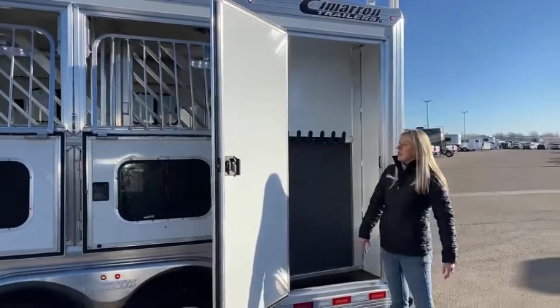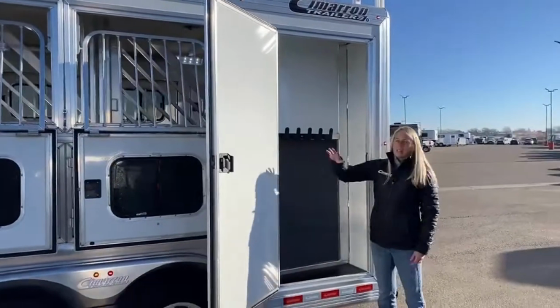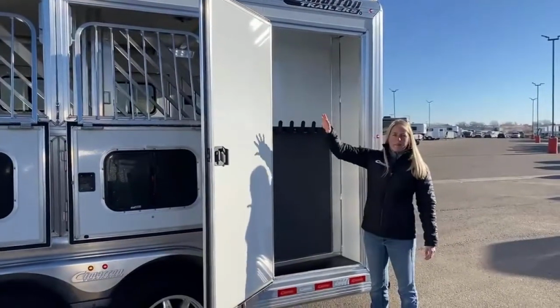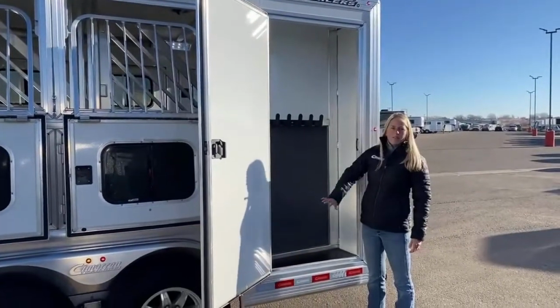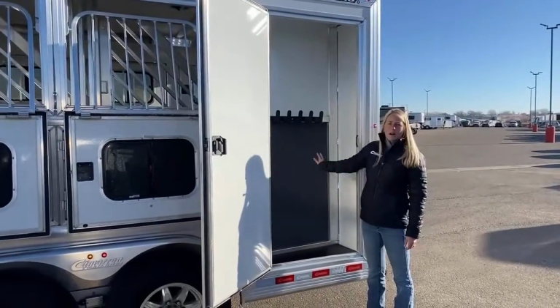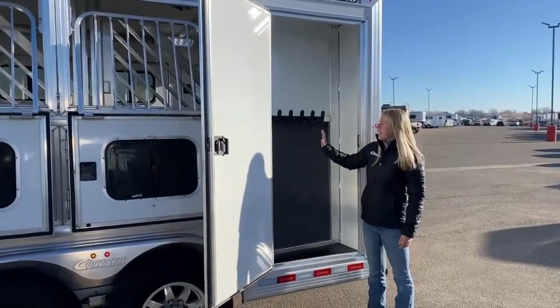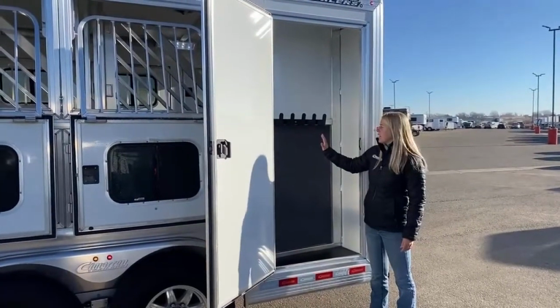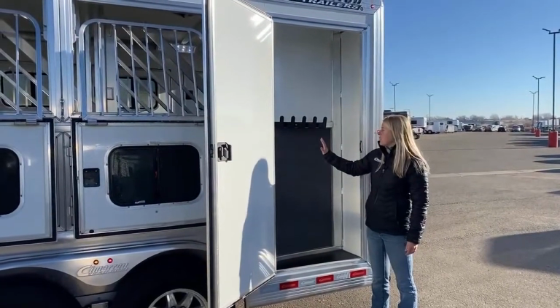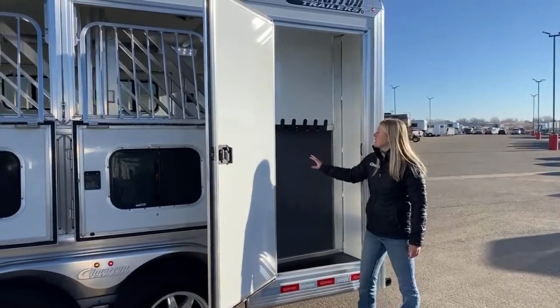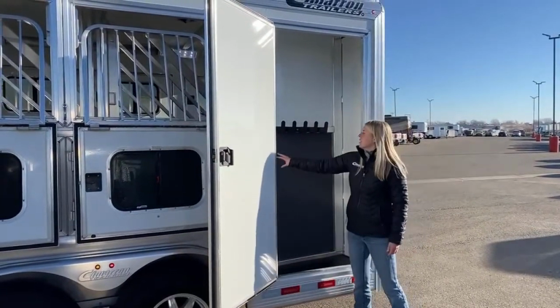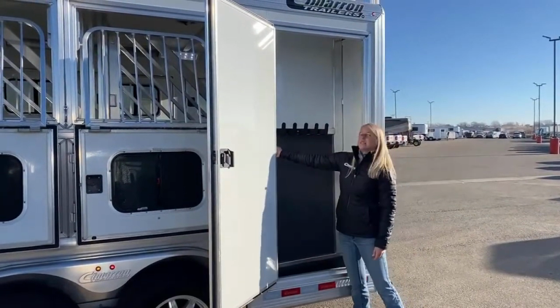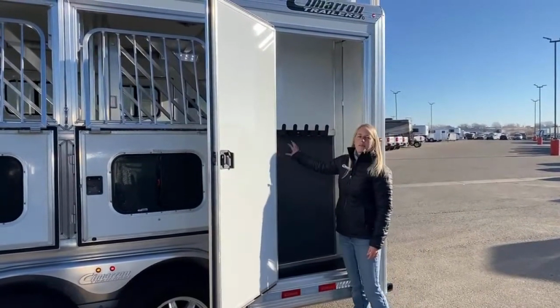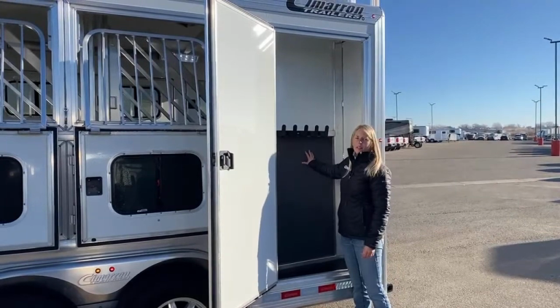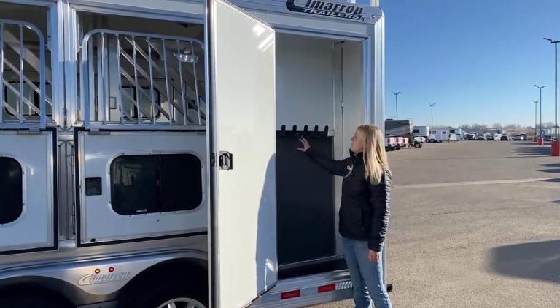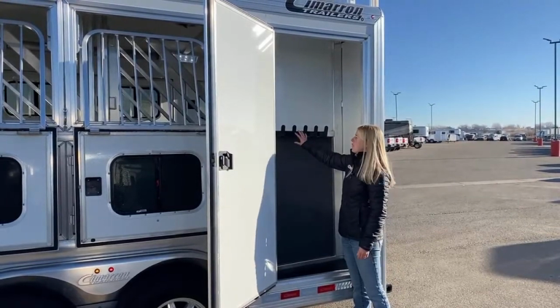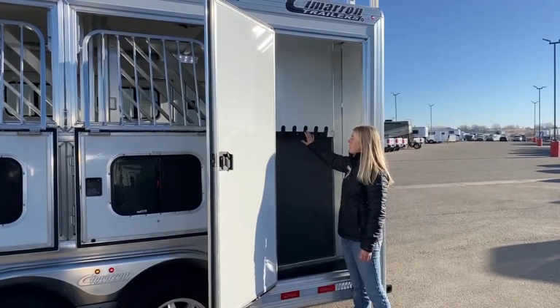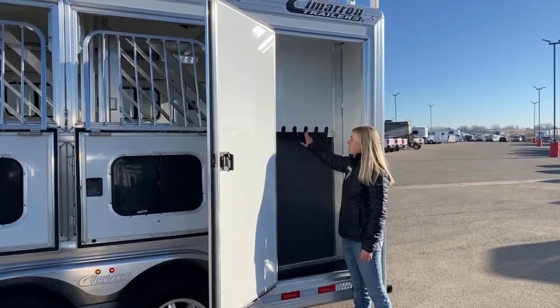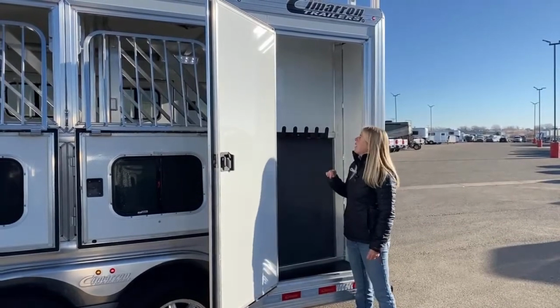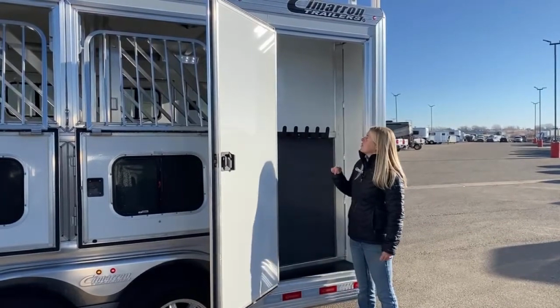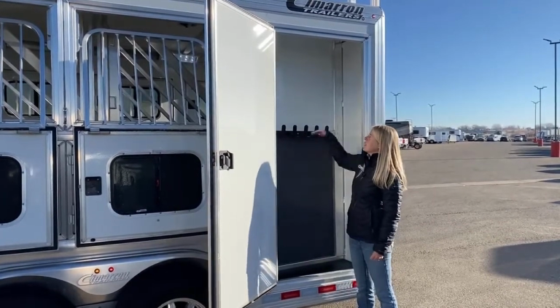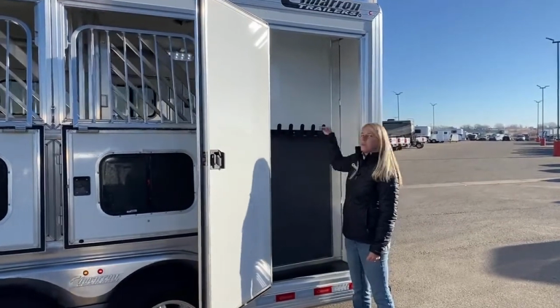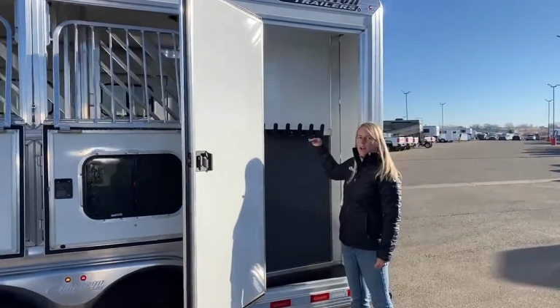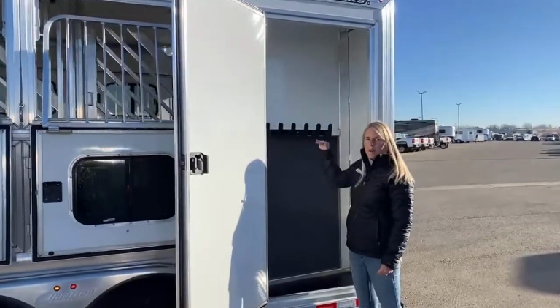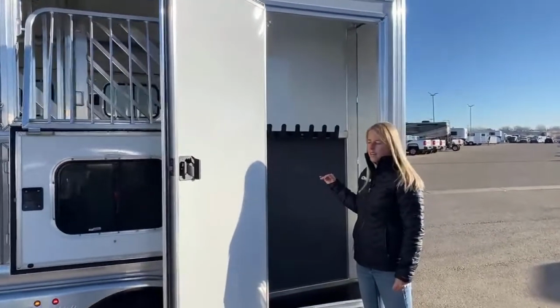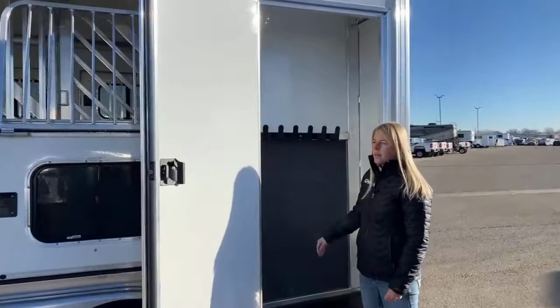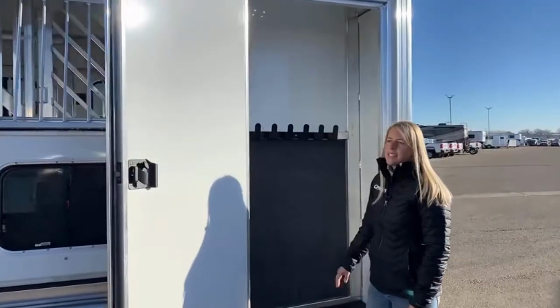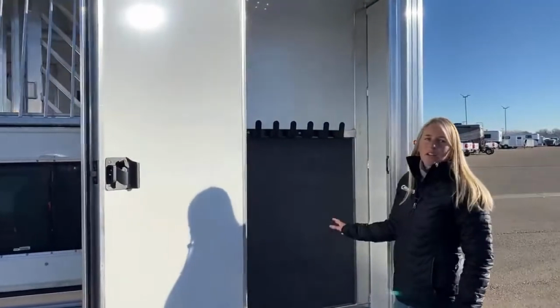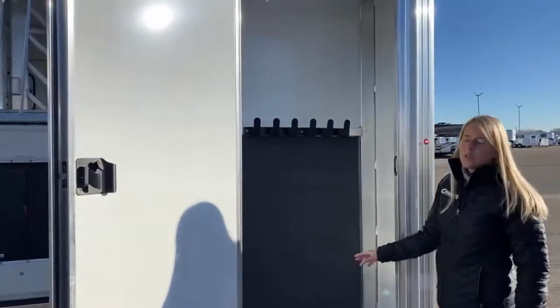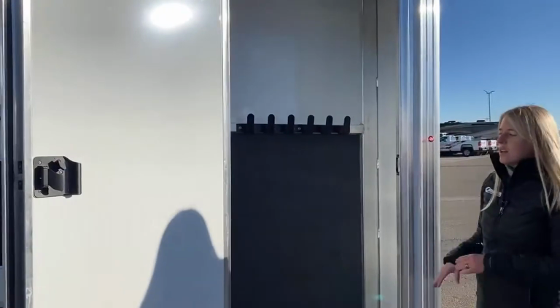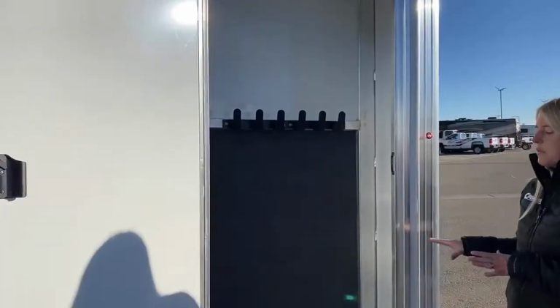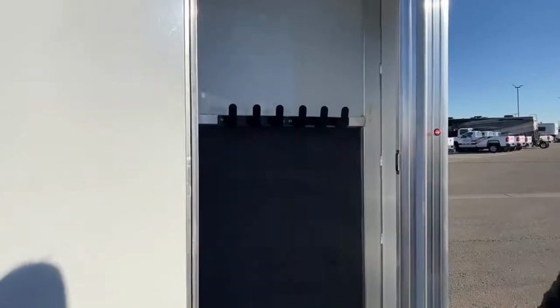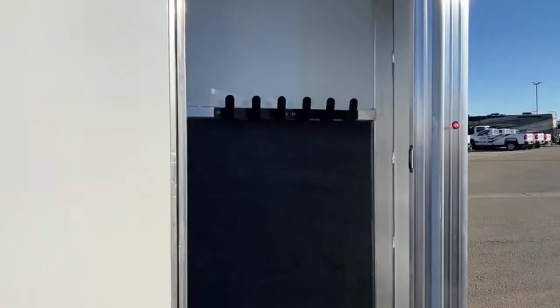We can equip the broom closet however you want. We did carpeting with bridal hooks on this one. We can move them wherever we need, but this is the single rear door with broom closet setup.